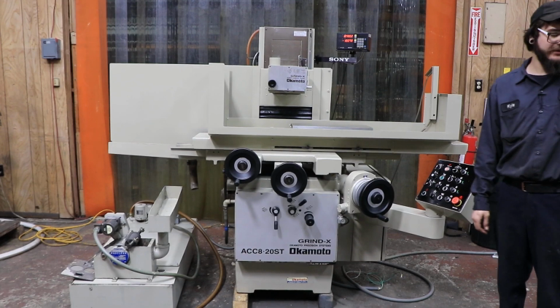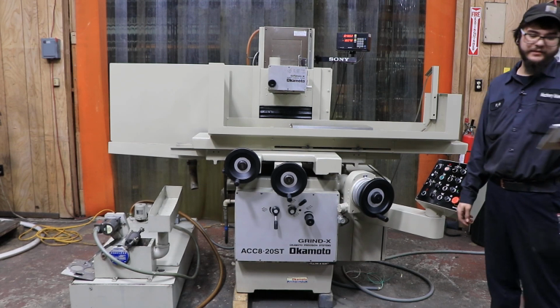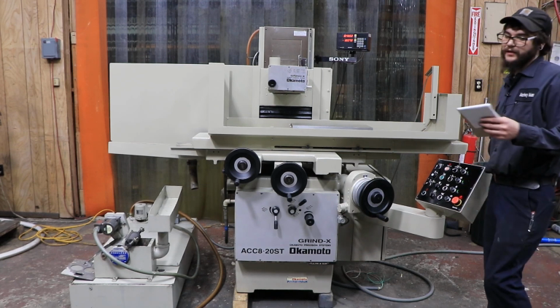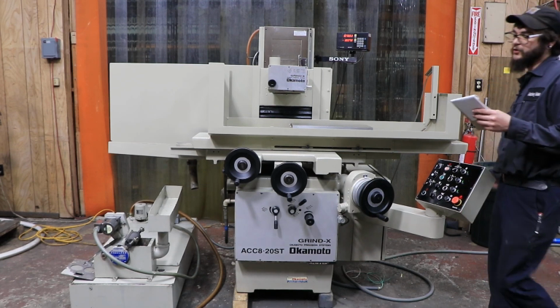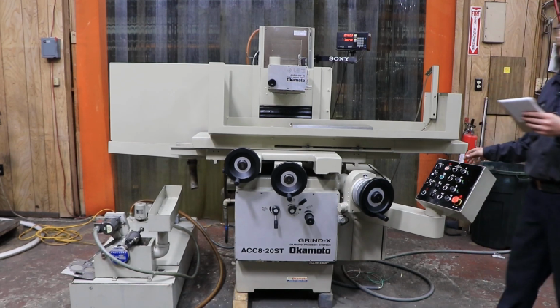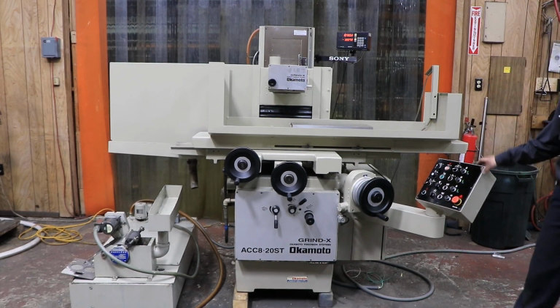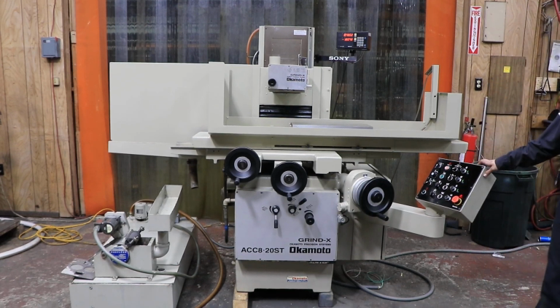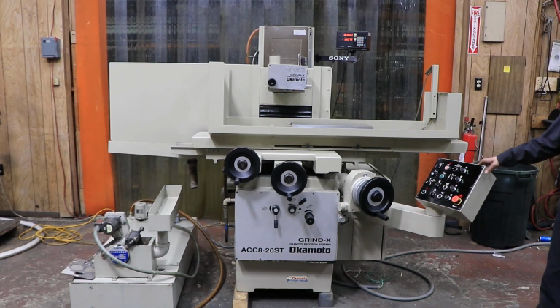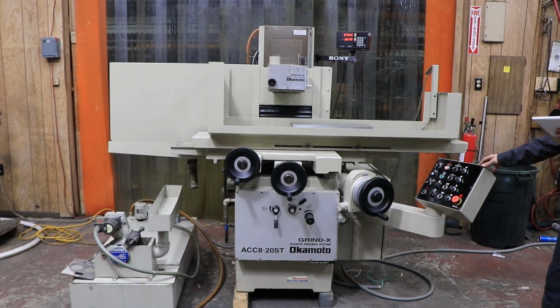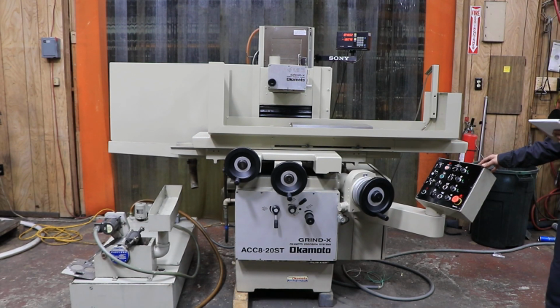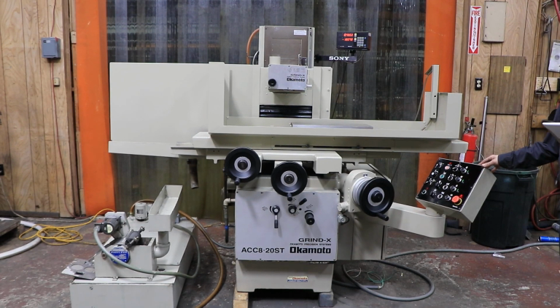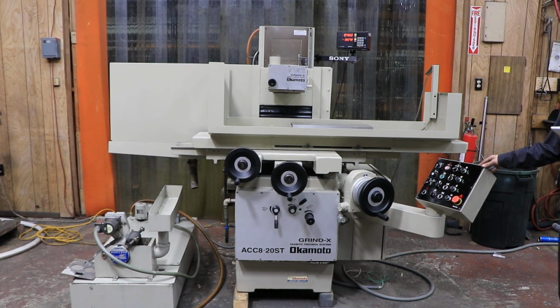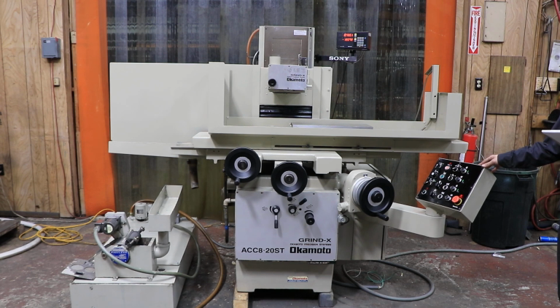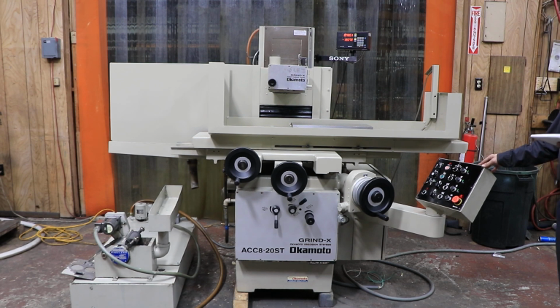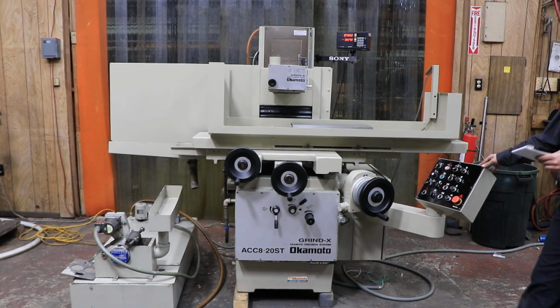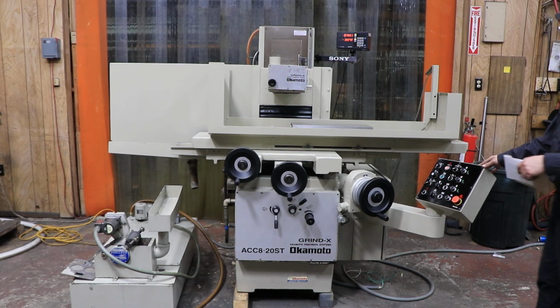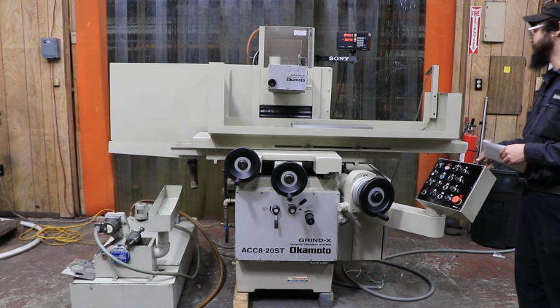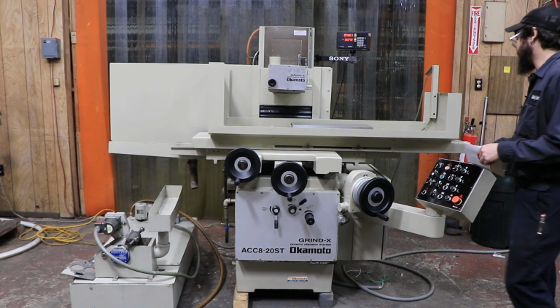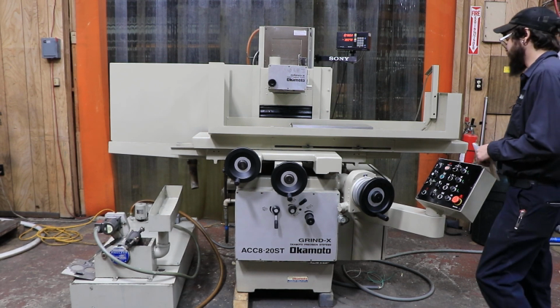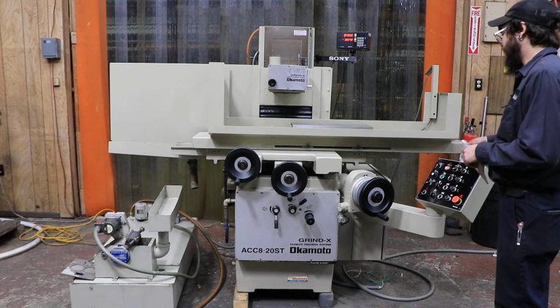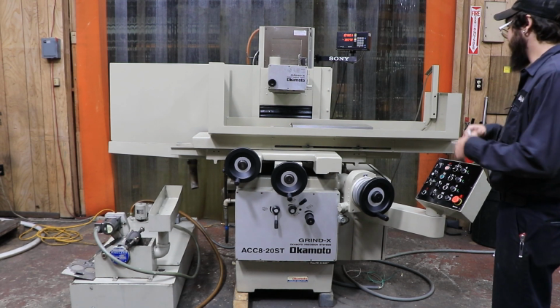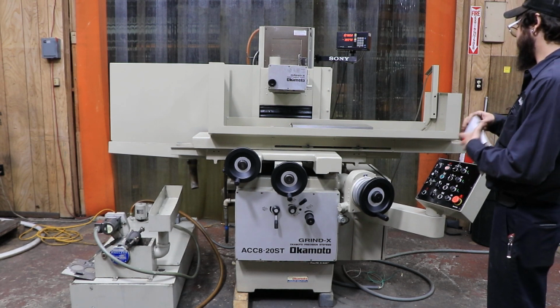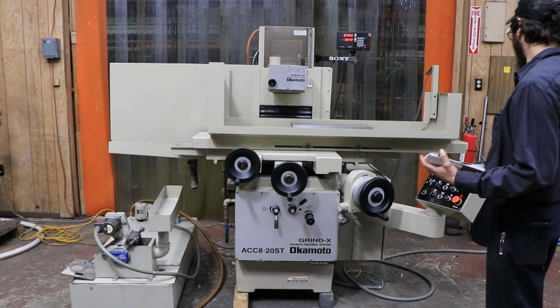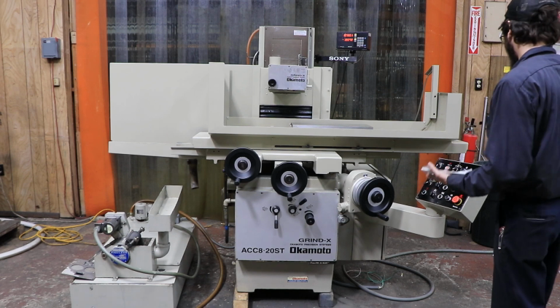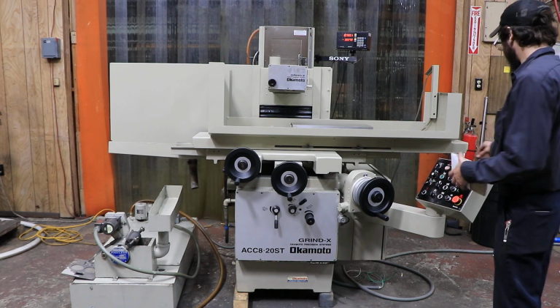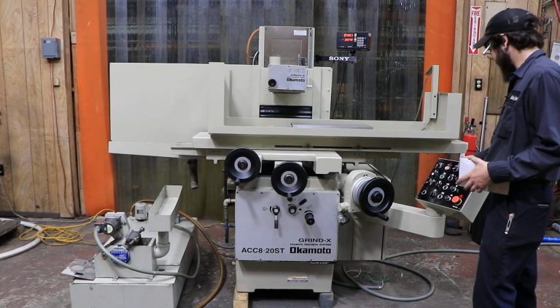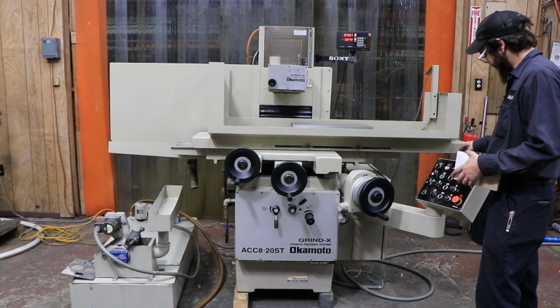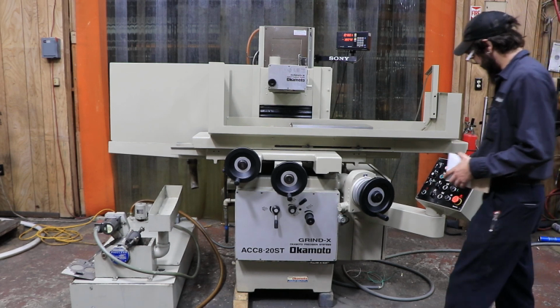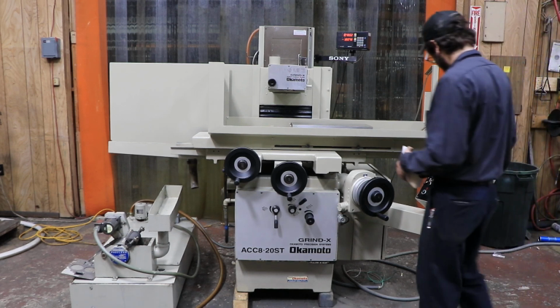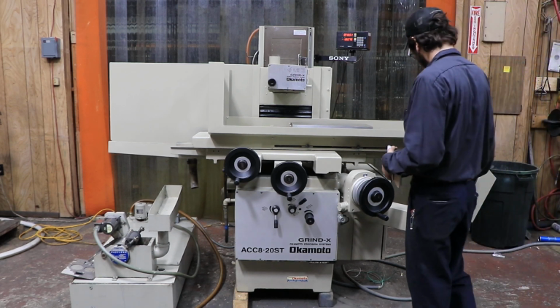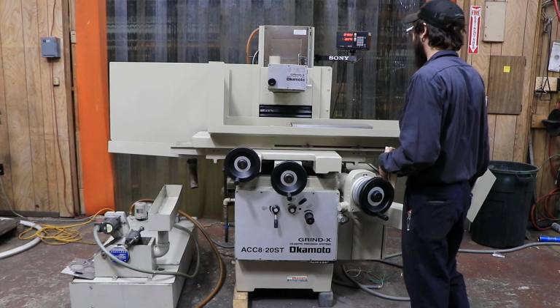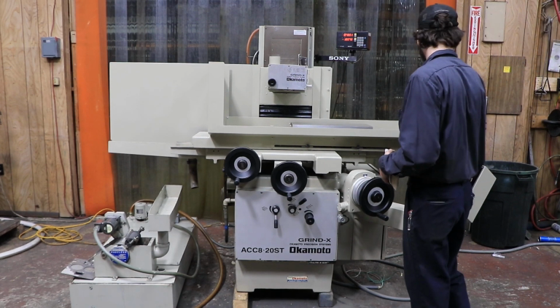Welcome guys. Today I have an Okamoto Grind X for you. This is model ACC 8x20ST. This machine is wired for 220 volts. I'm going to go ahead and start with the hydraulics, turn that bad boy on for you, along with the grinding wheel.